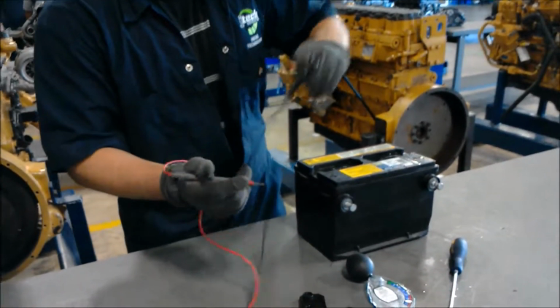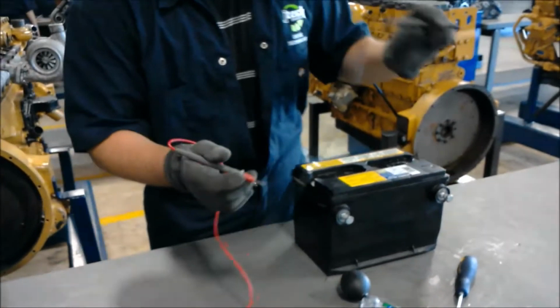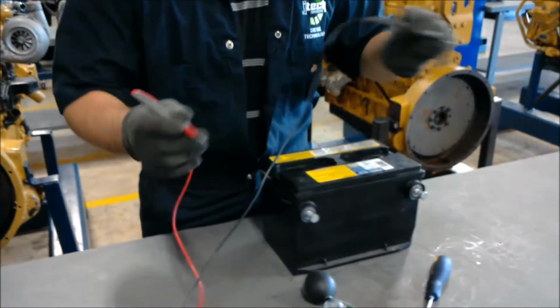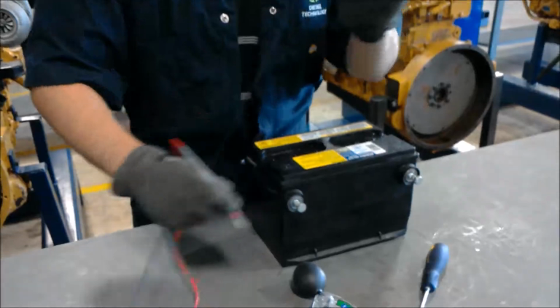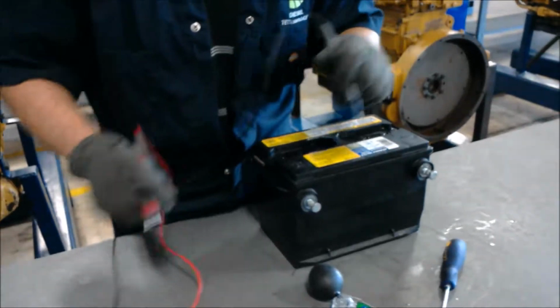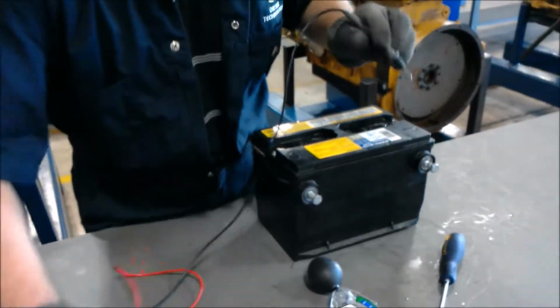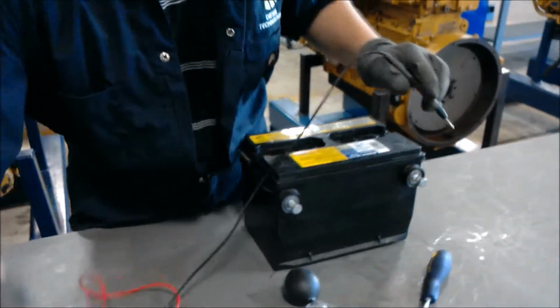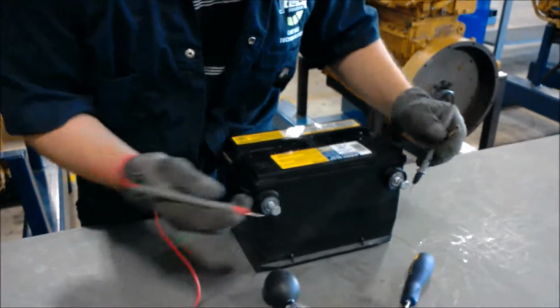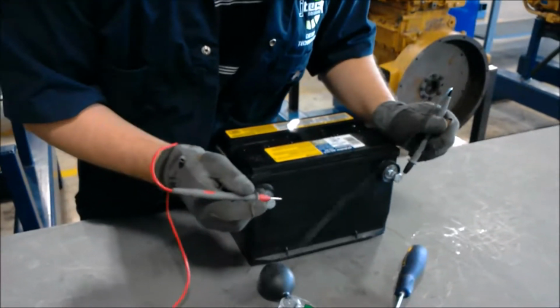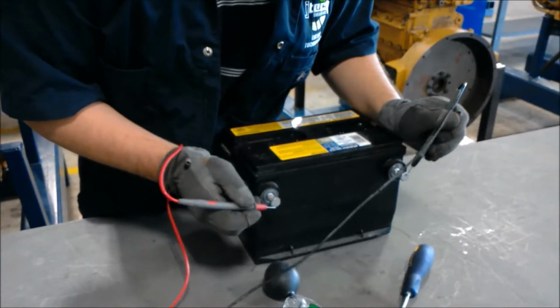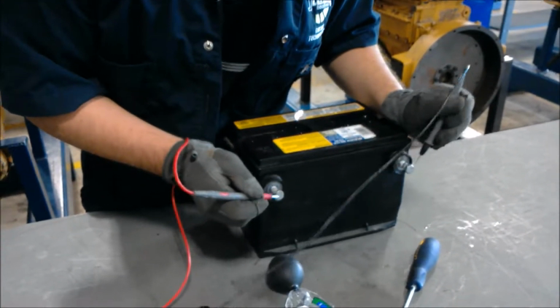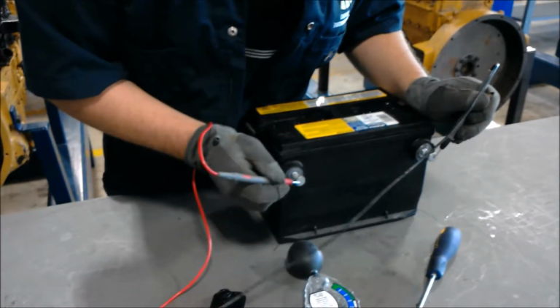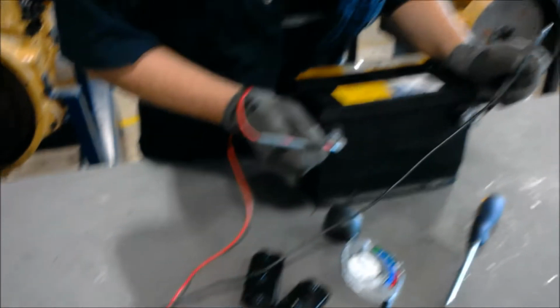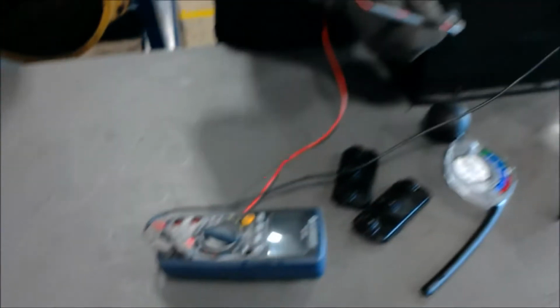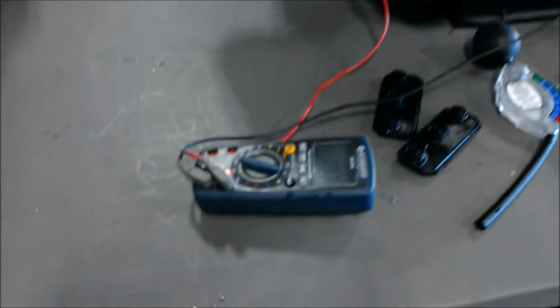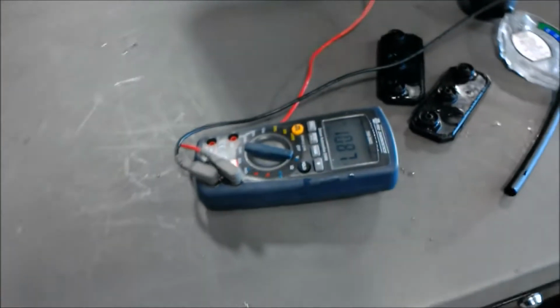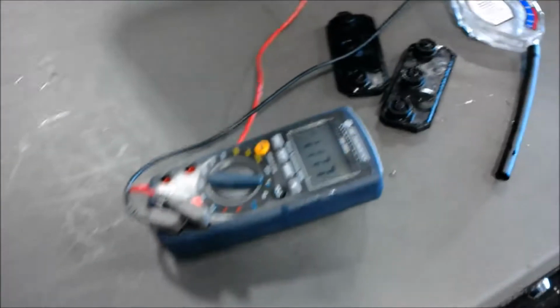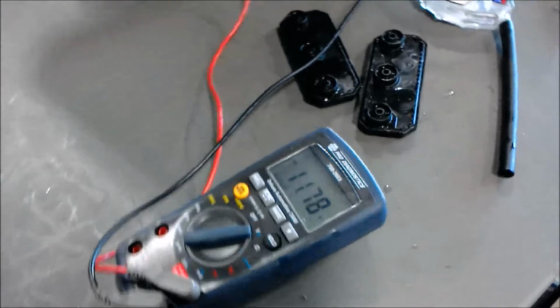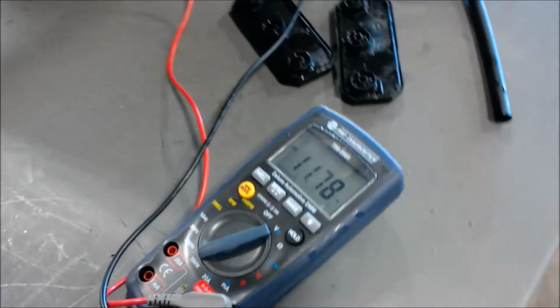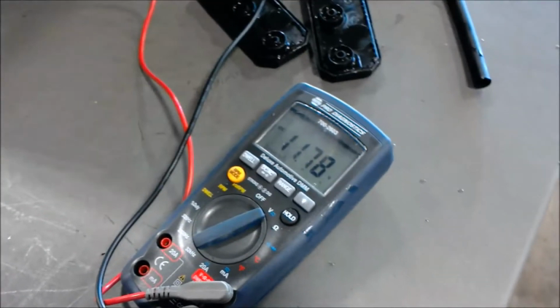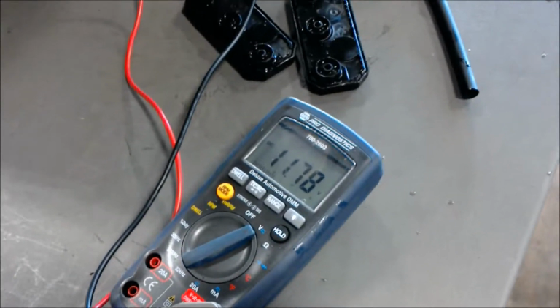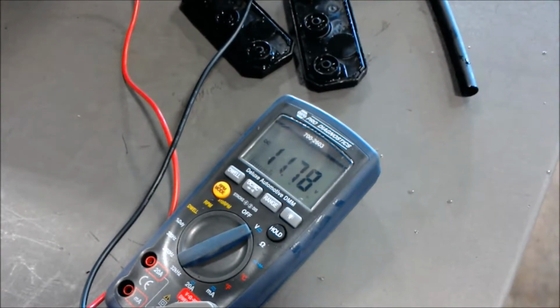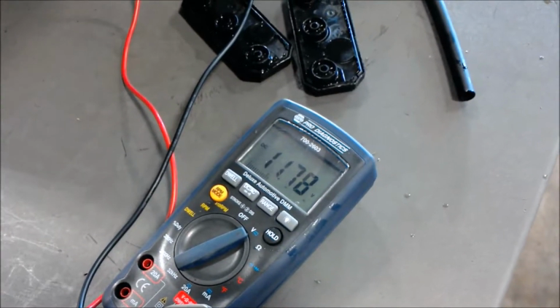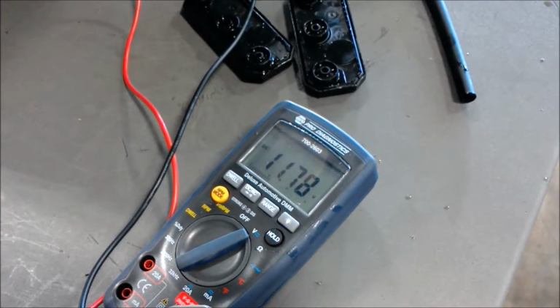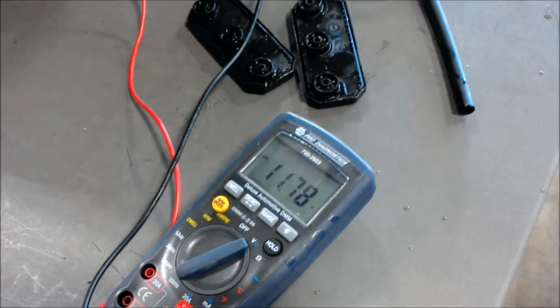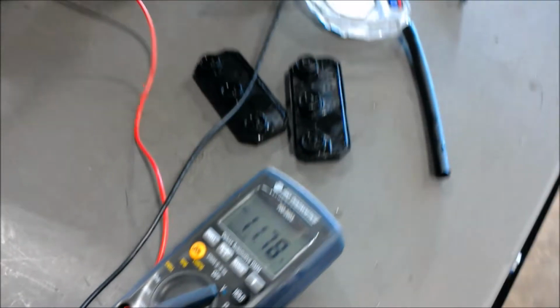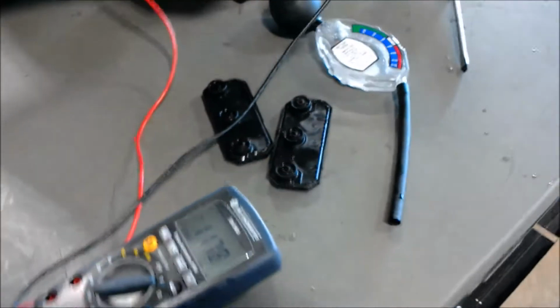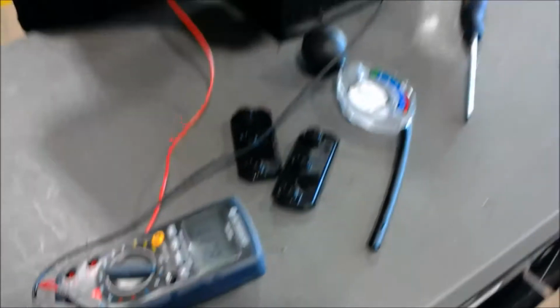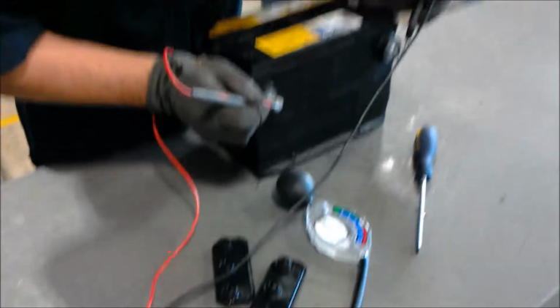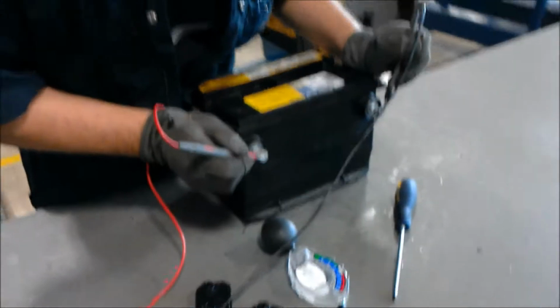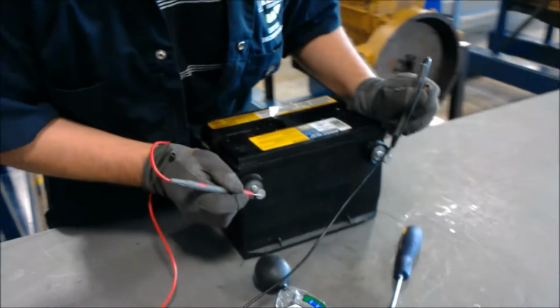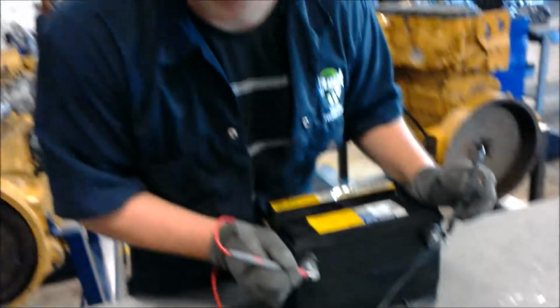First we're going to check the voltage of the overall battery. You can see here we're only reading 11.78 volts, which is not what we need. We need to be at 12.6 volts.